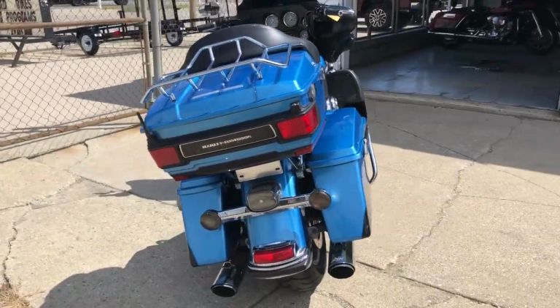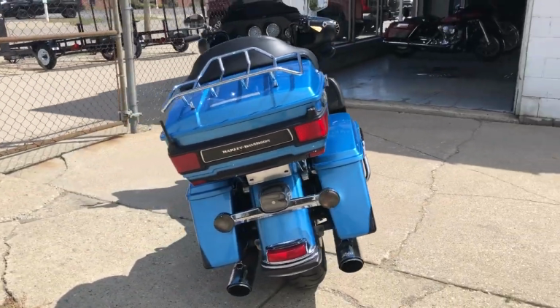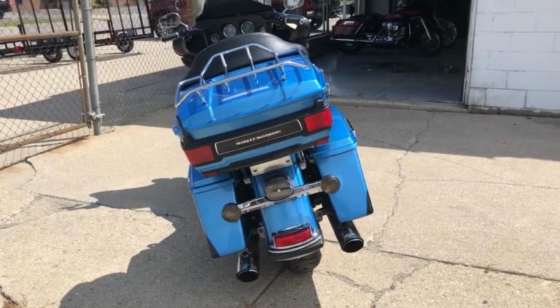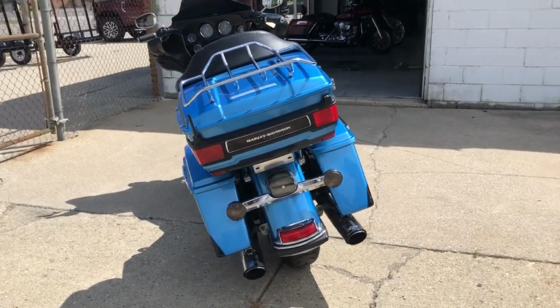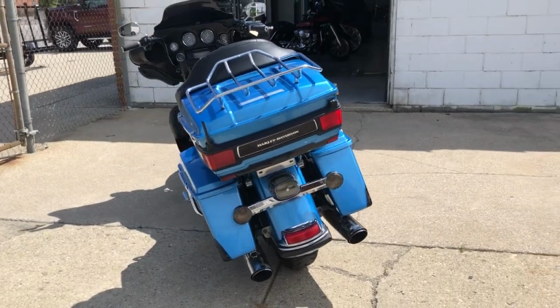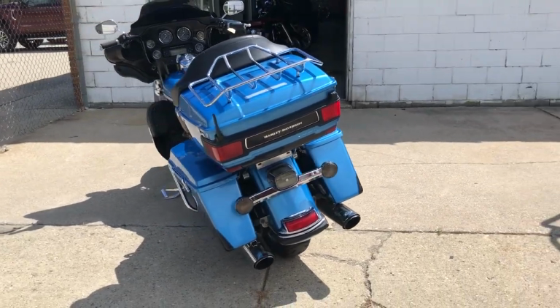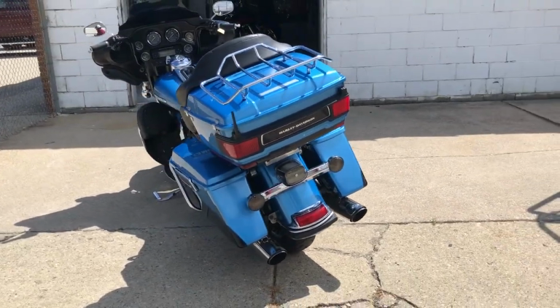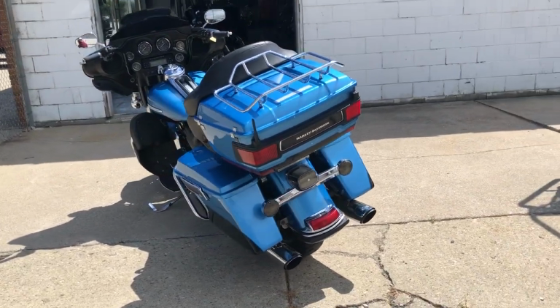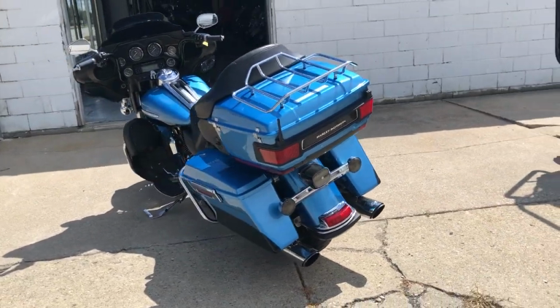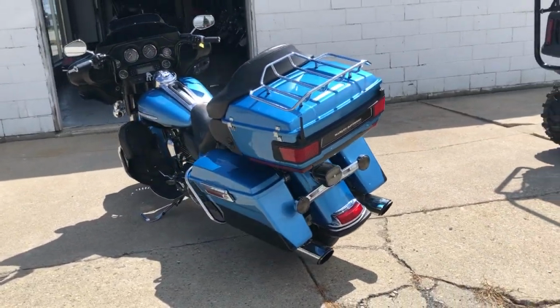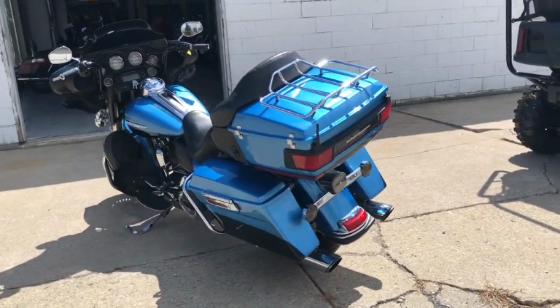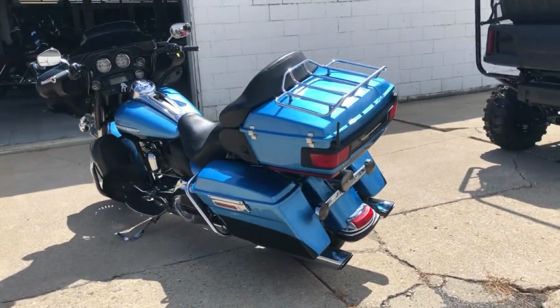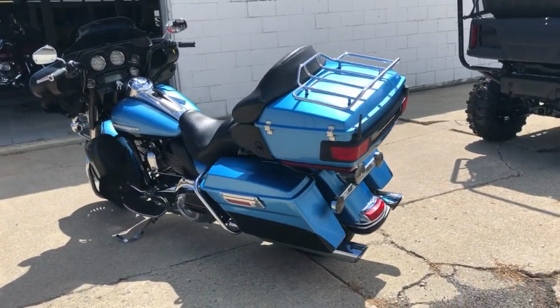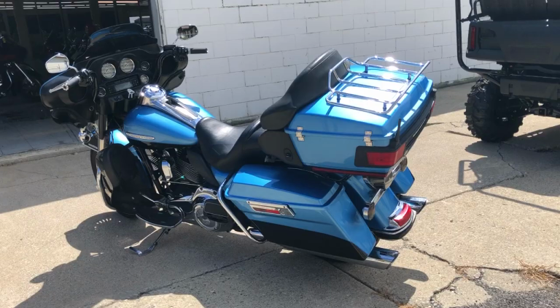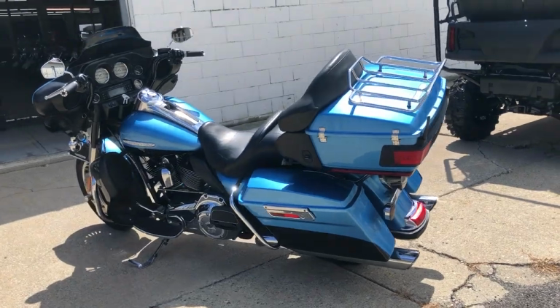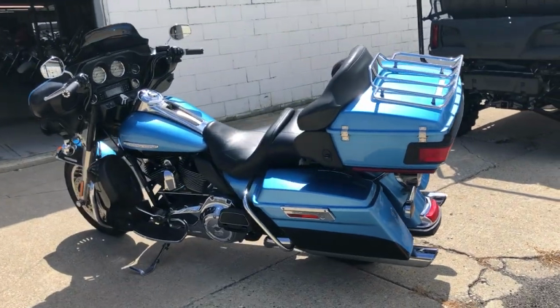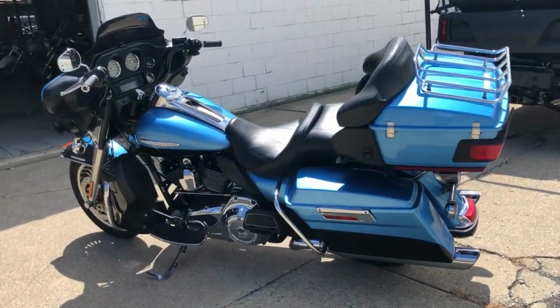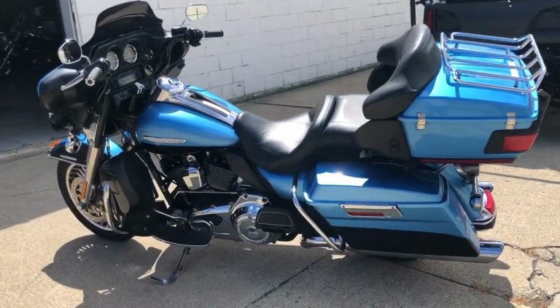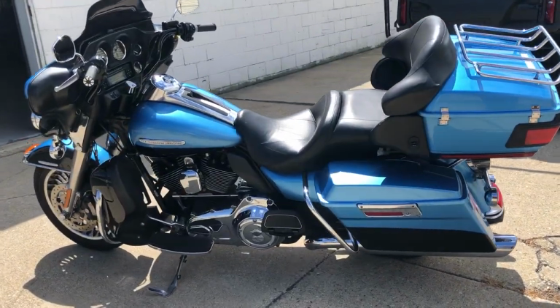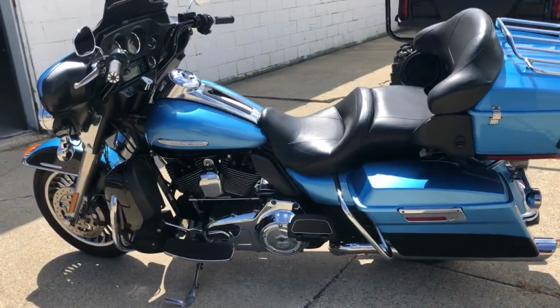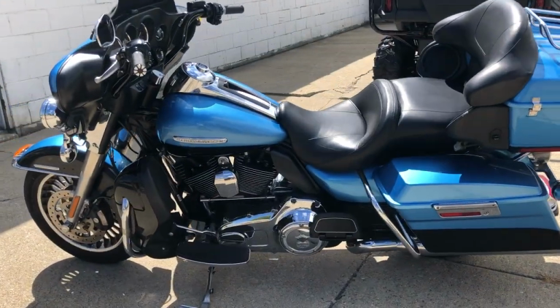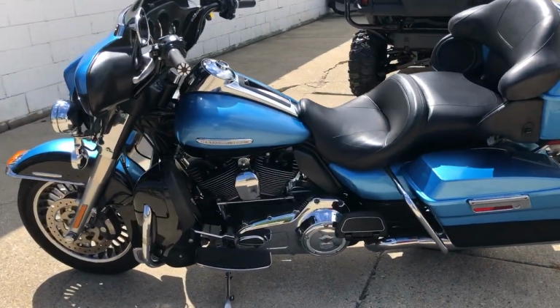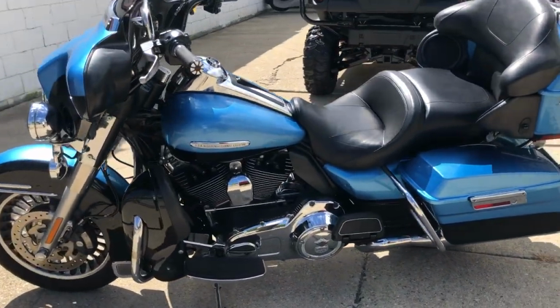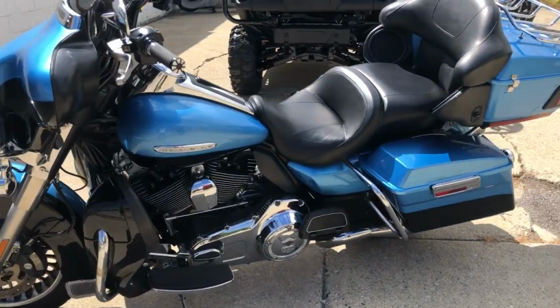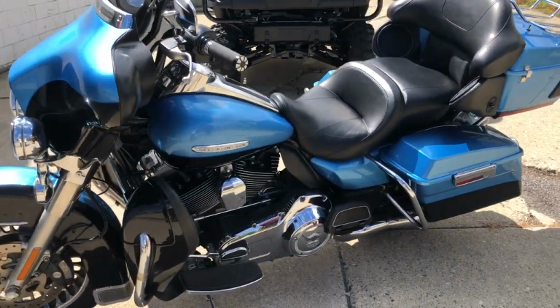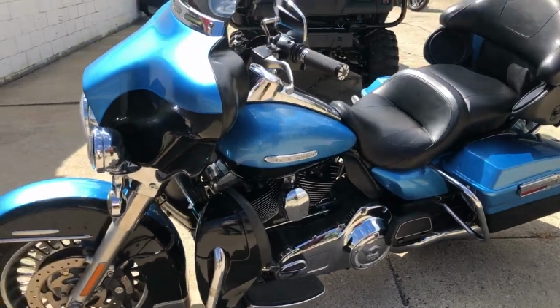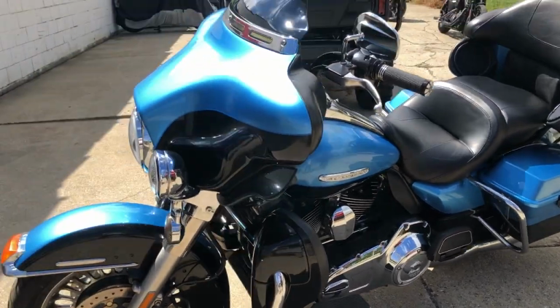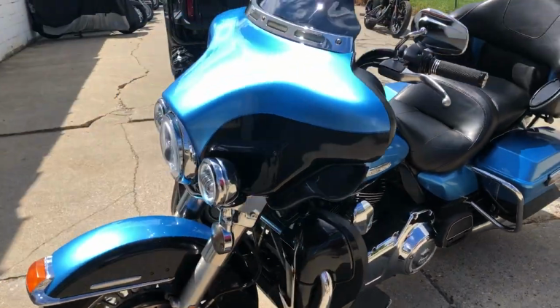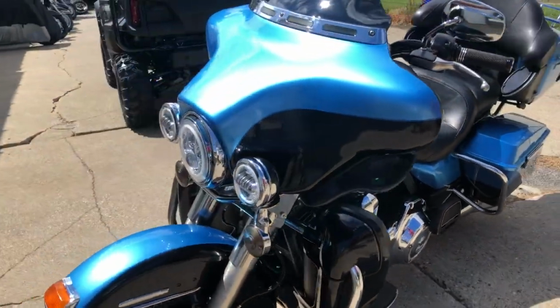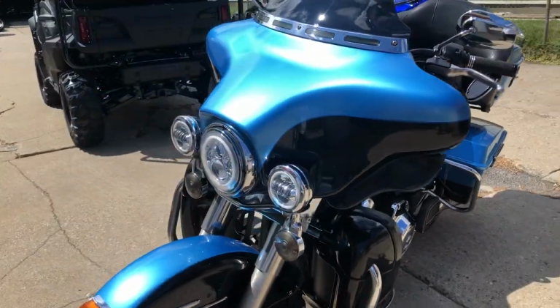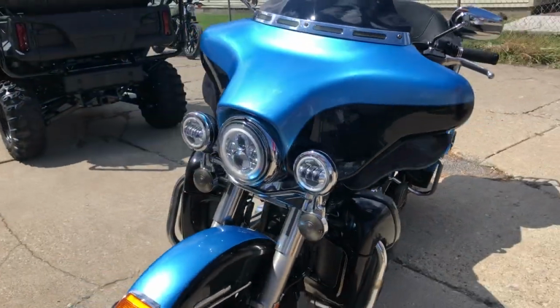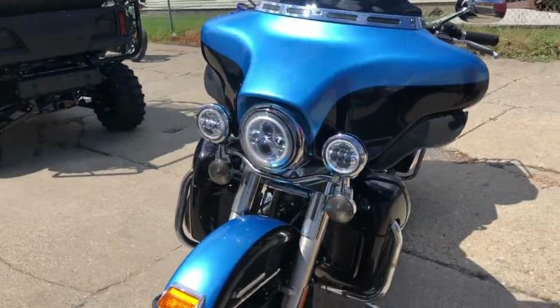This one here we just got in — it's a 2011 Ultra Limited for sale. Hard to find color, two-tone cool blue and vivid black paint. Sharp bike, runs strong, needs nothing. Got some dual Vance and Hines exhaust. This thing sounds great and it's just been serviced here at the dealership and is ready to go.